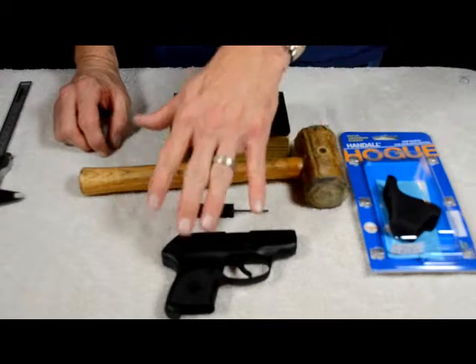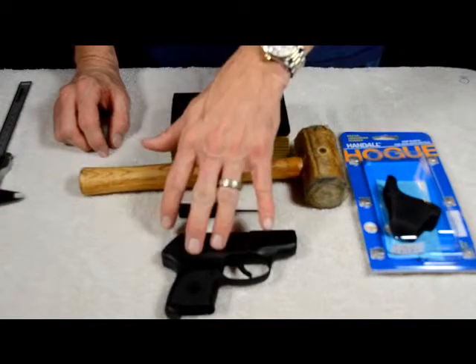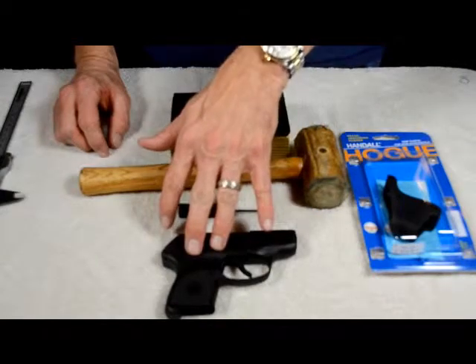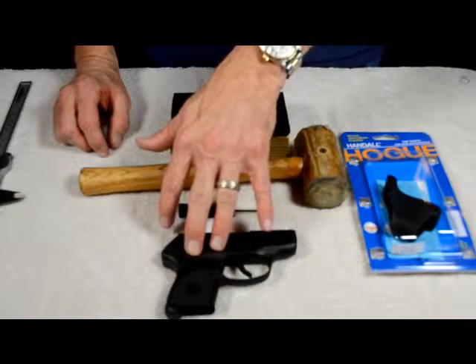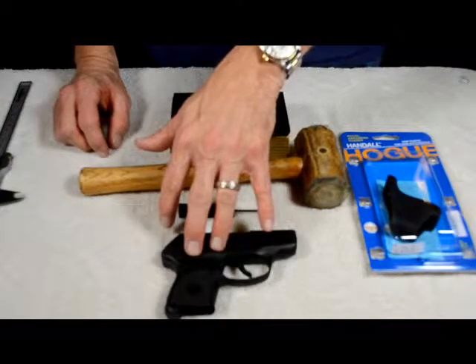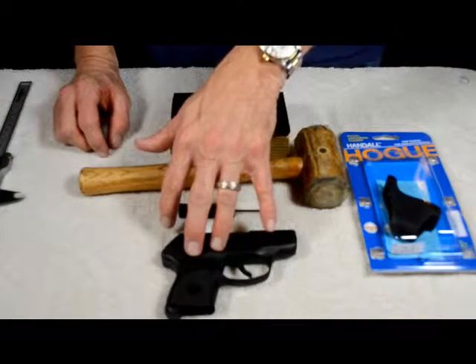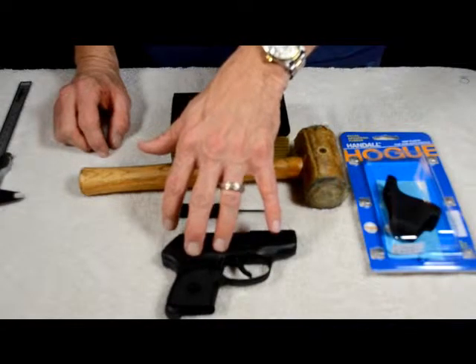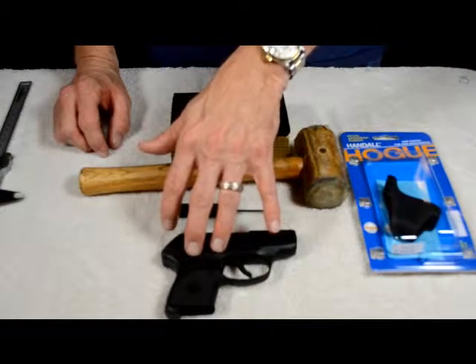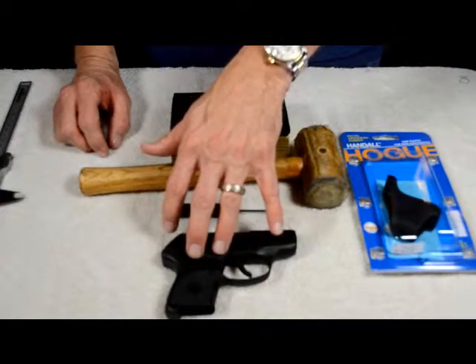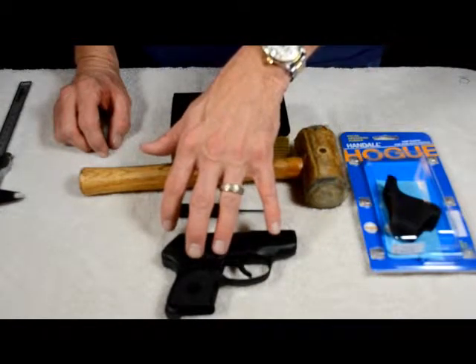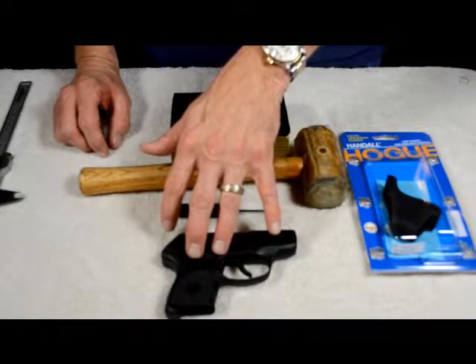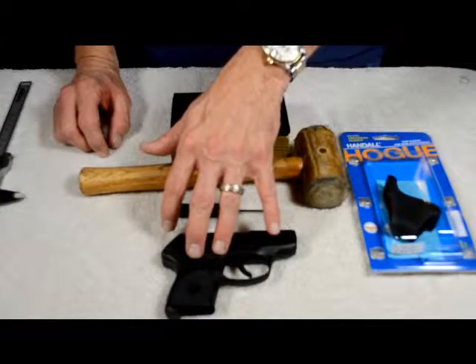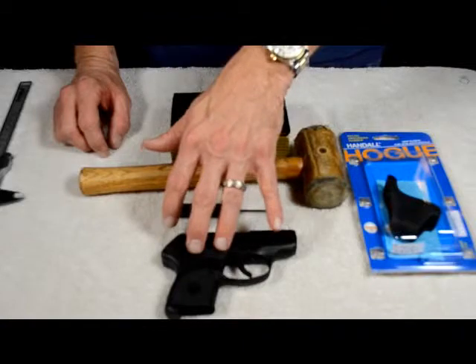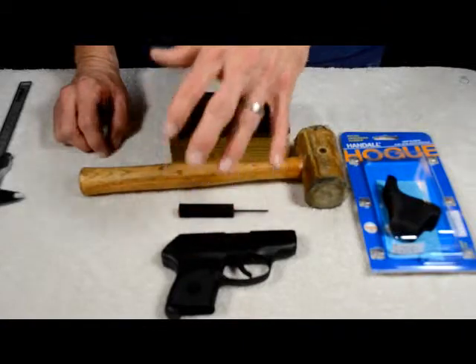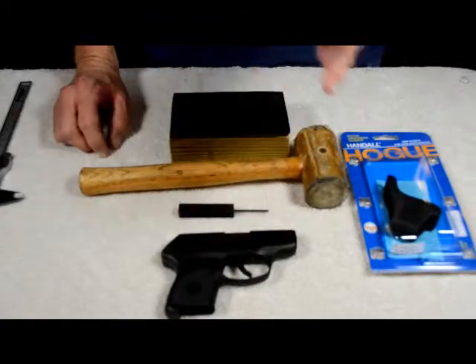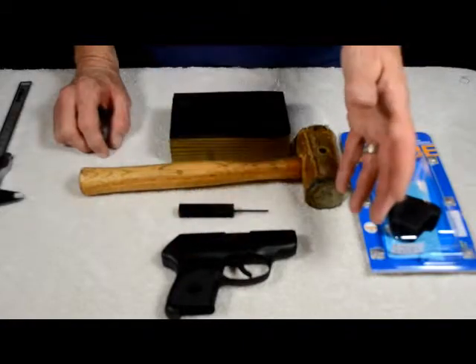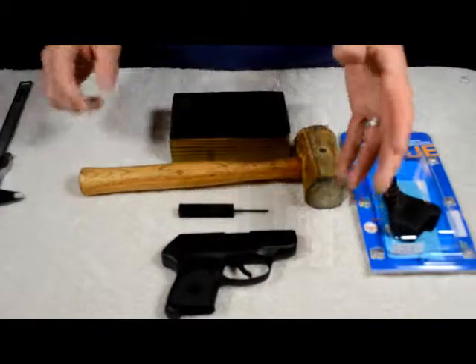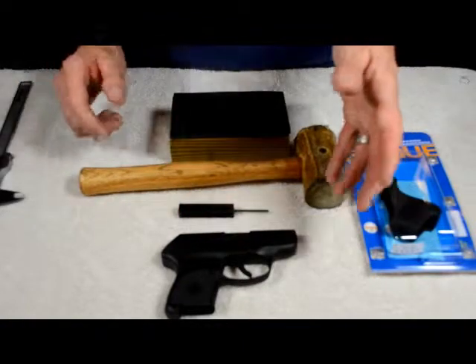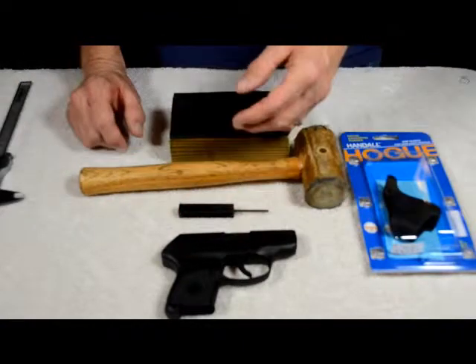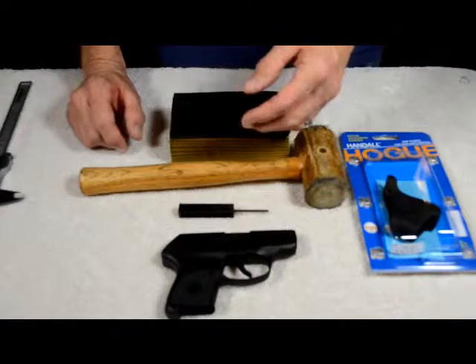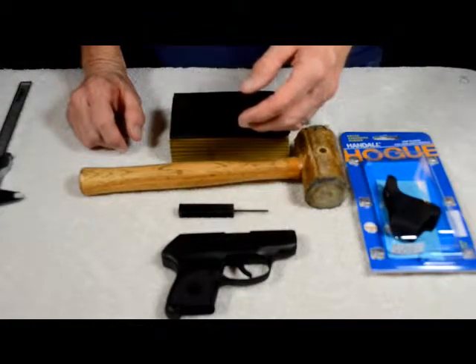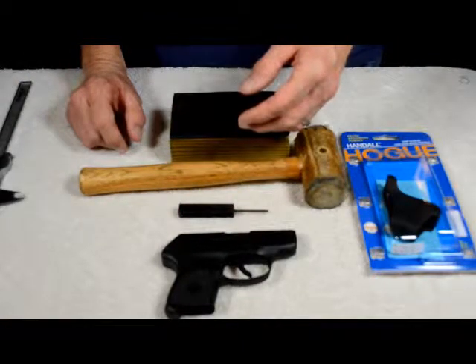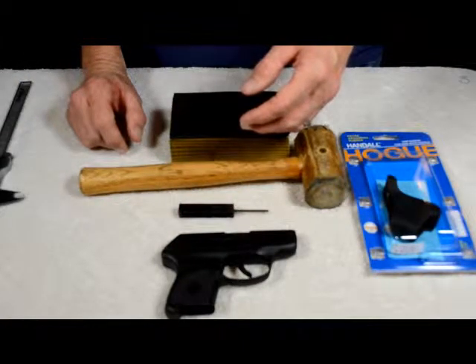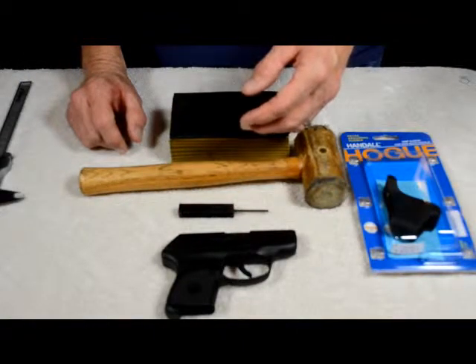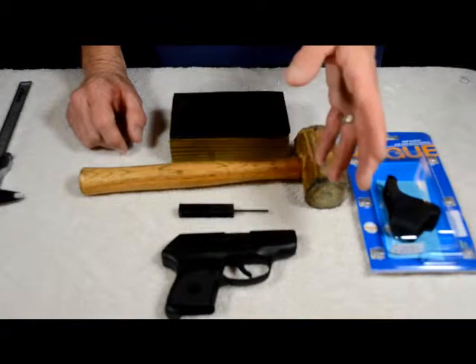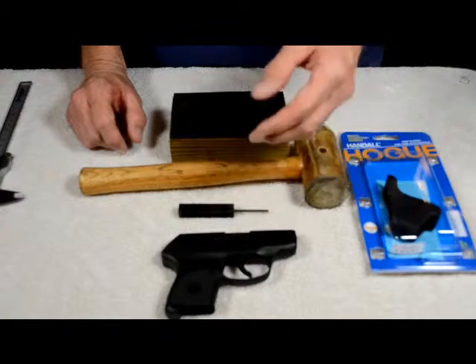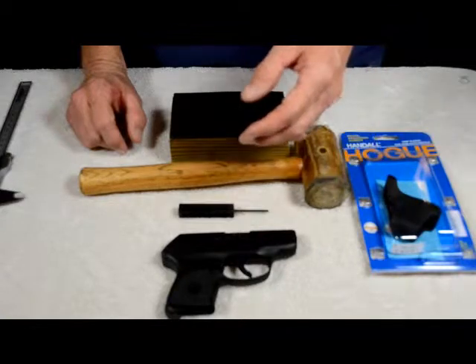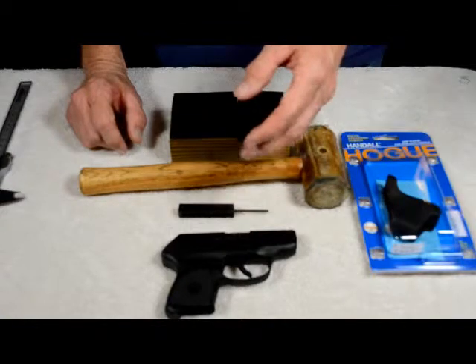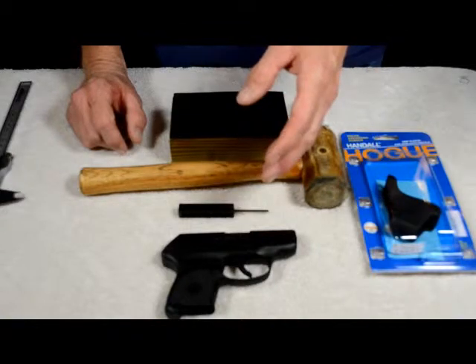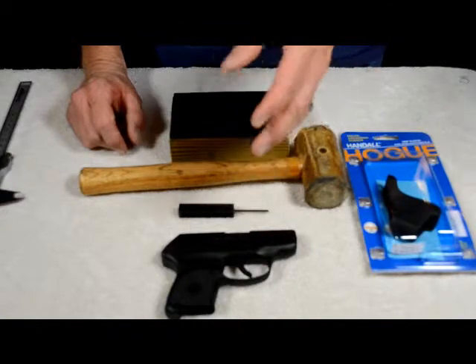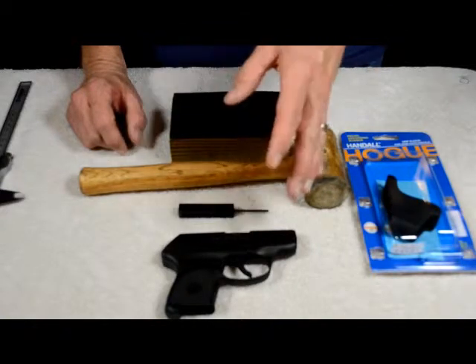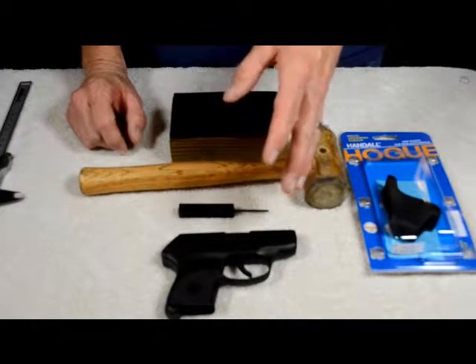This gun here is one of the most popular, dependable .380 pocket pistols out there. But with its small size, it's not something you're going to be able to go out and run 100 rounds through, plinking and having a good time. Just too much to handle.